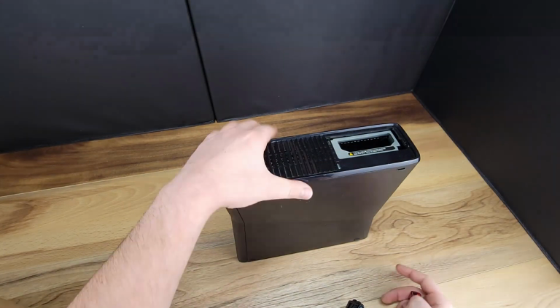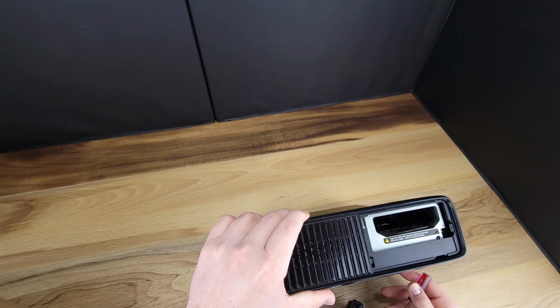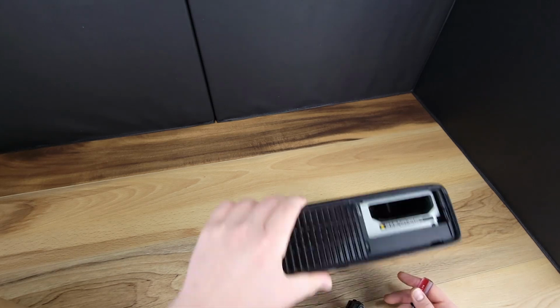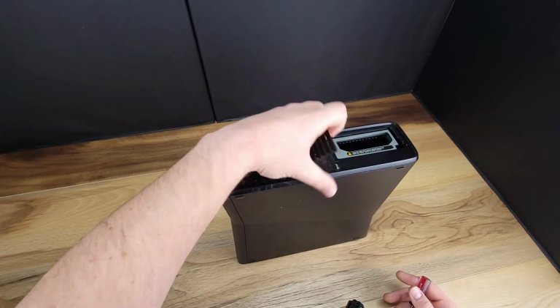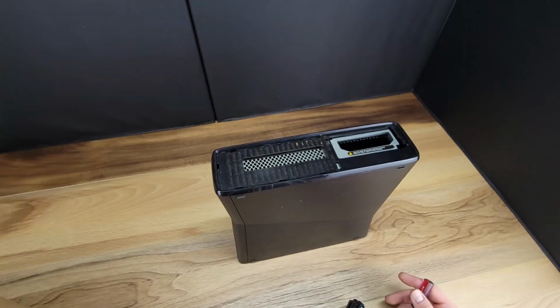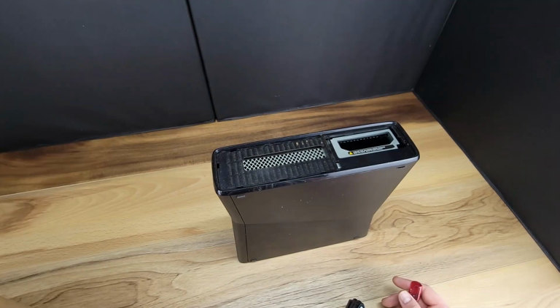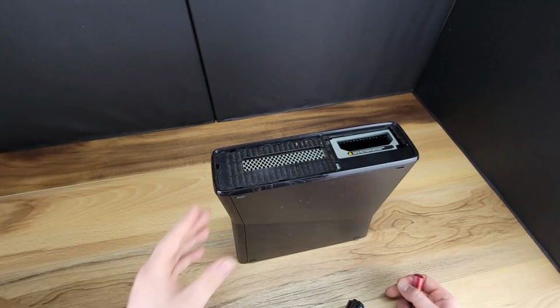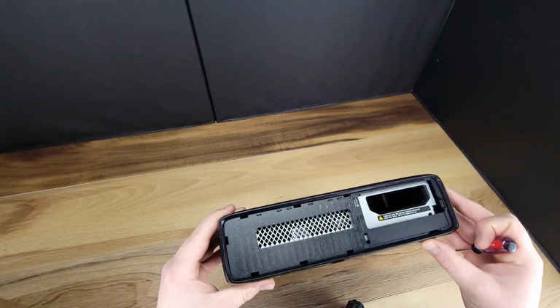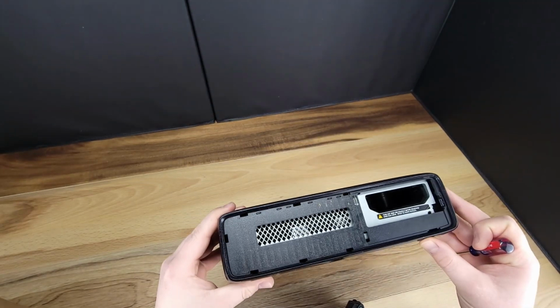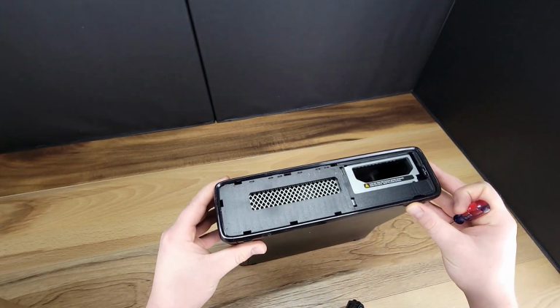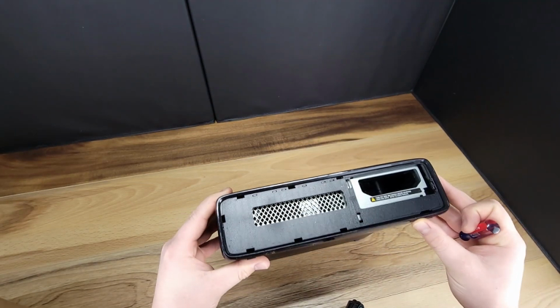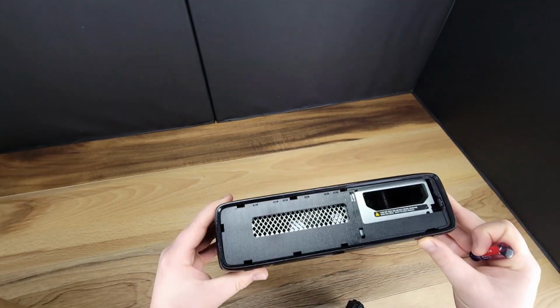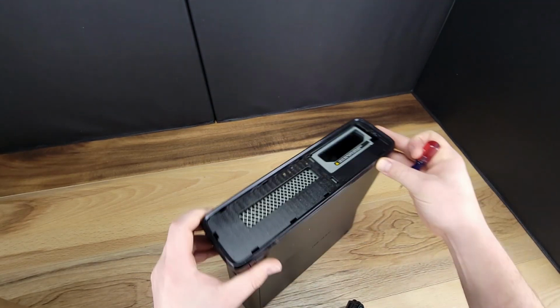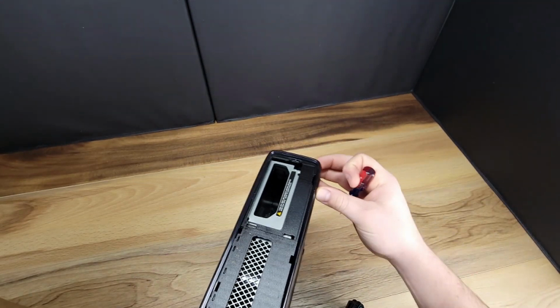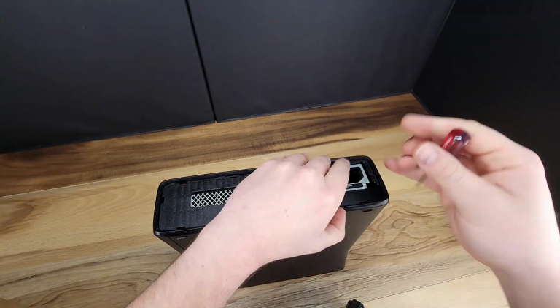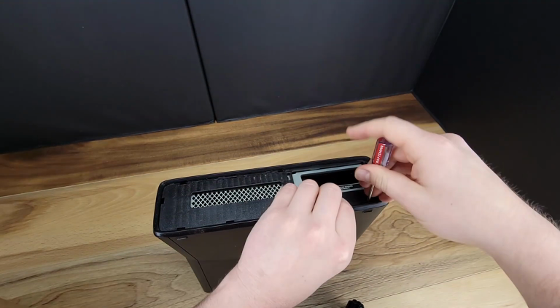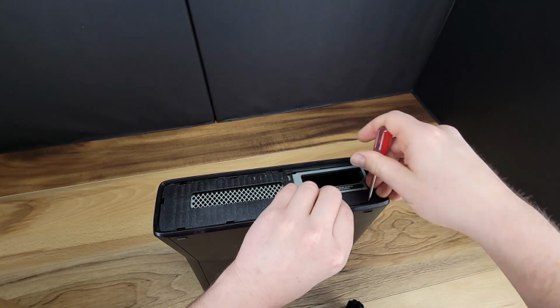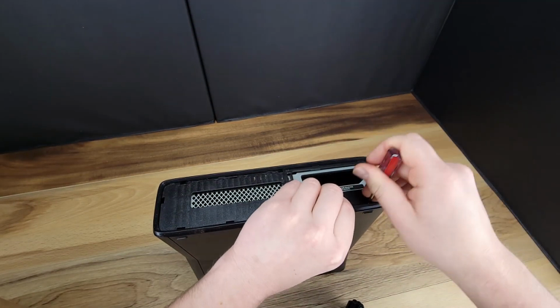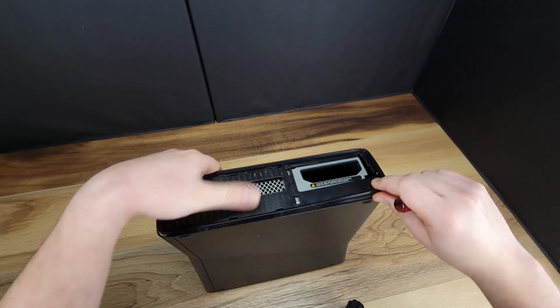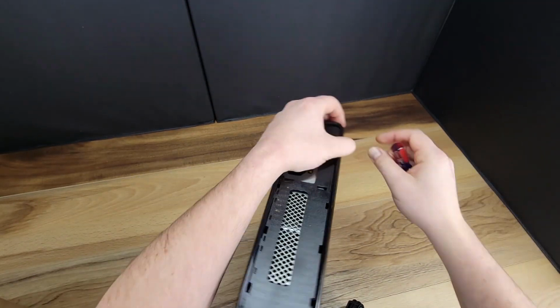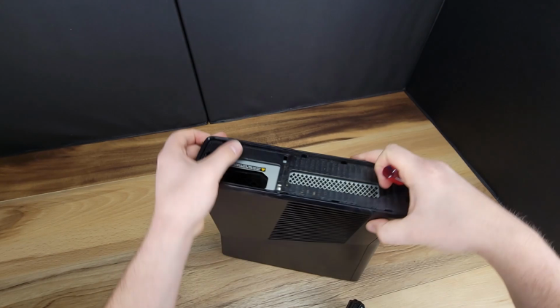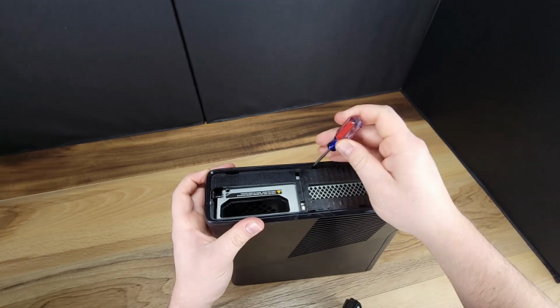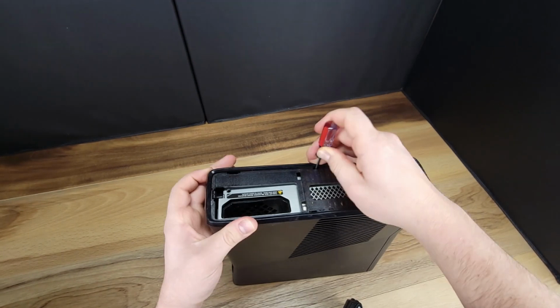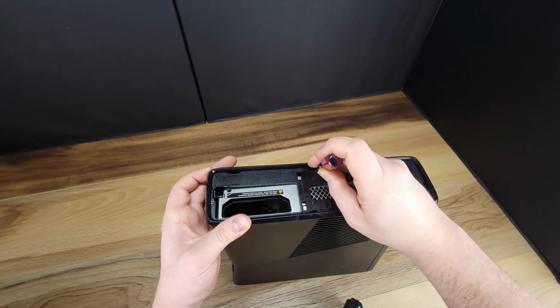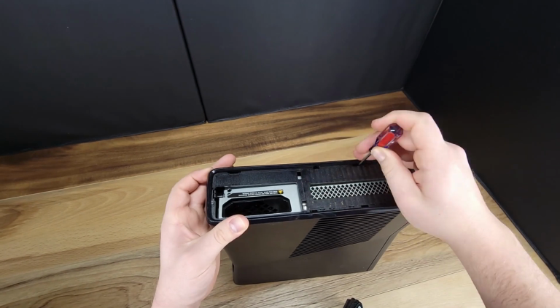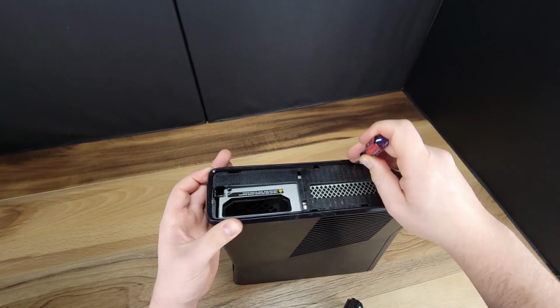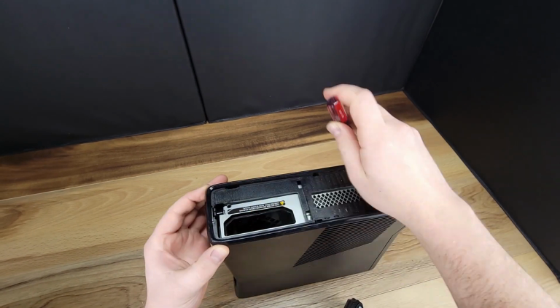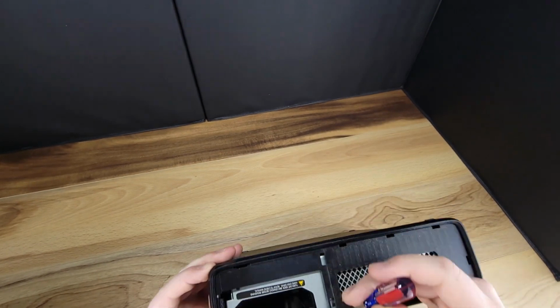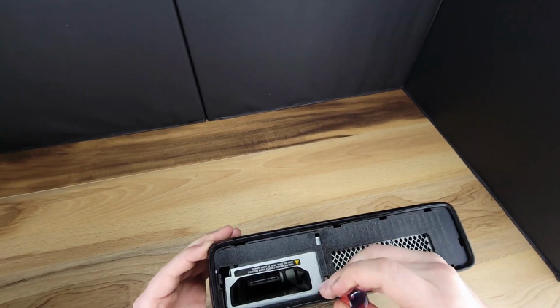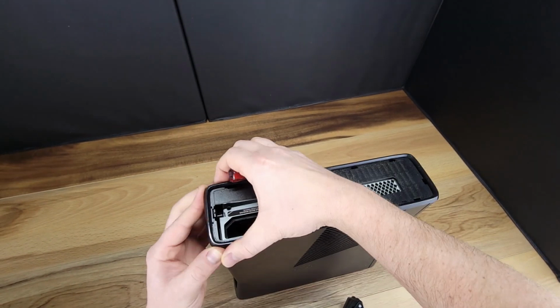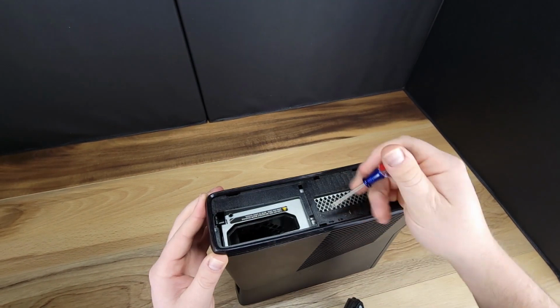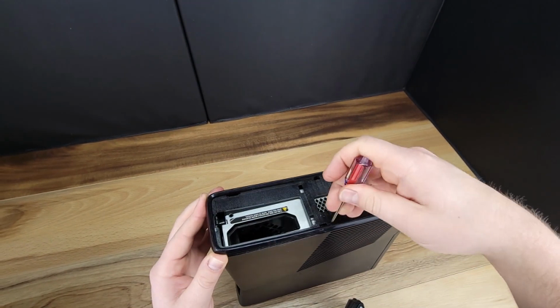This can be a little tricky, but again you want to start at one end of the bezel with a flathead screwdriver and work to free the clips all the way around, and then the bezel will pop off the console.